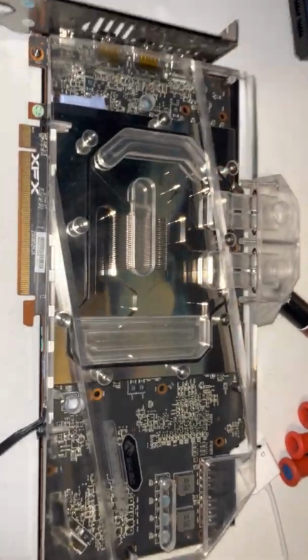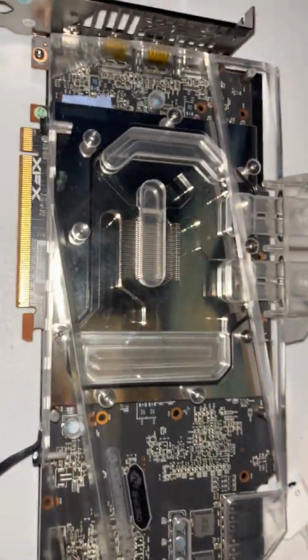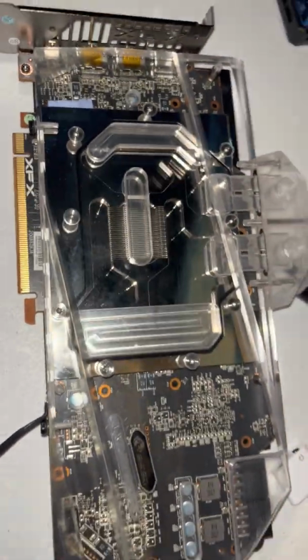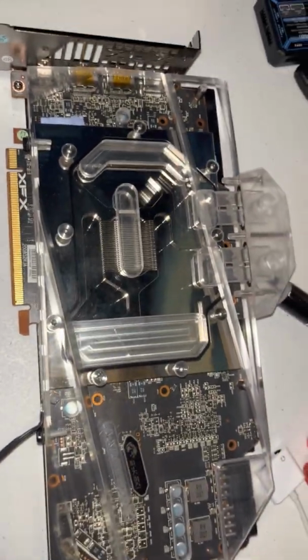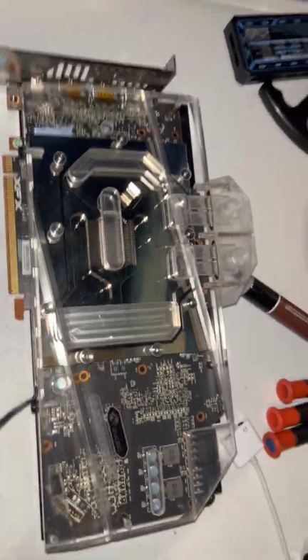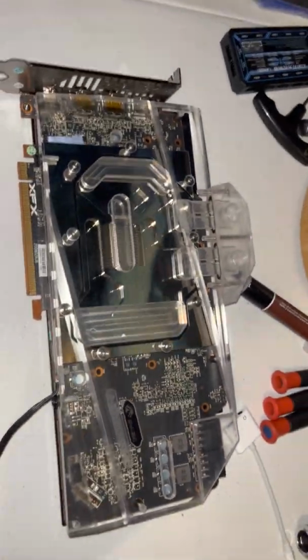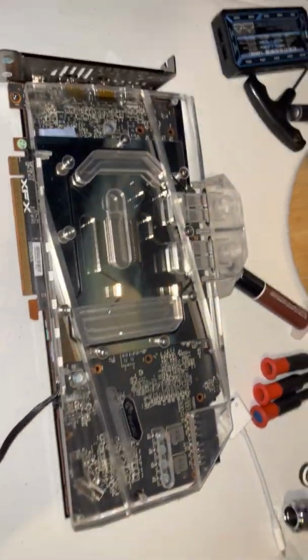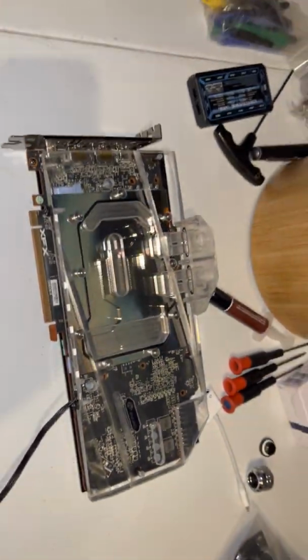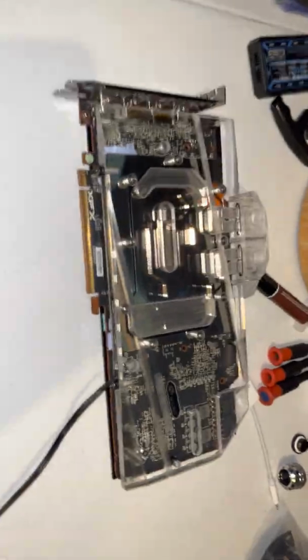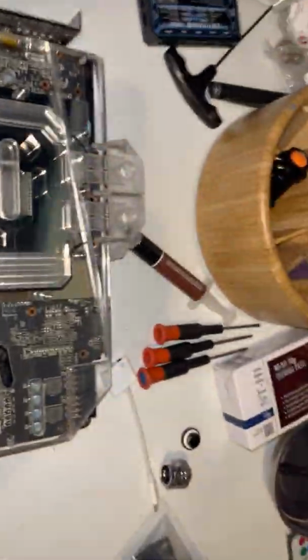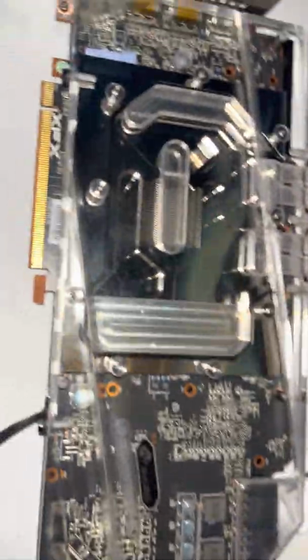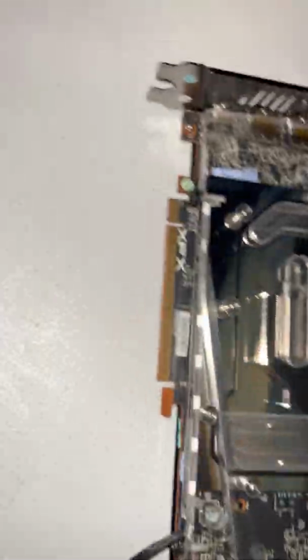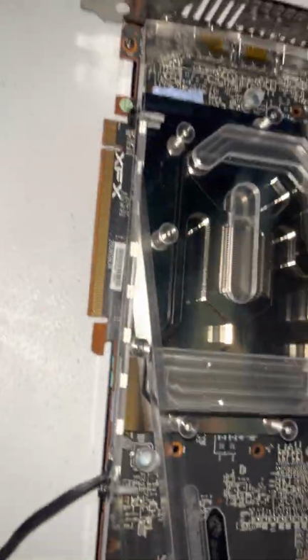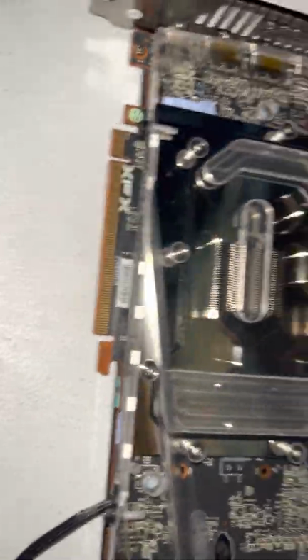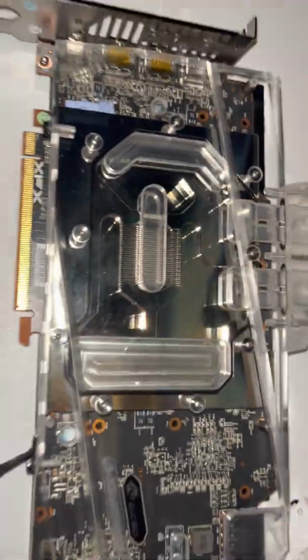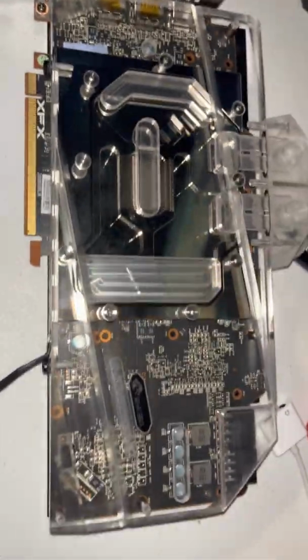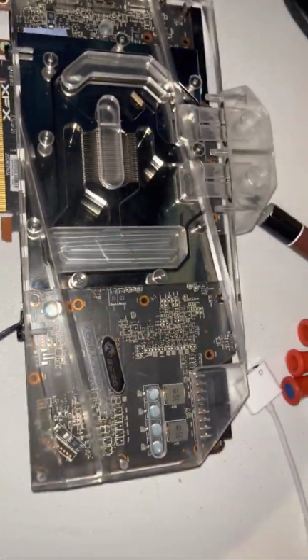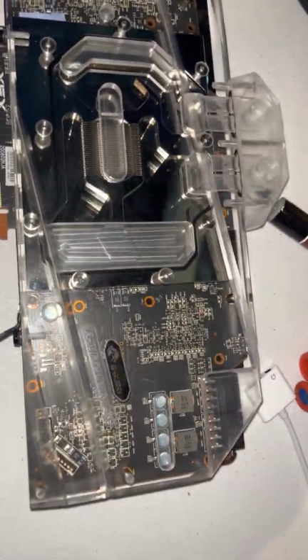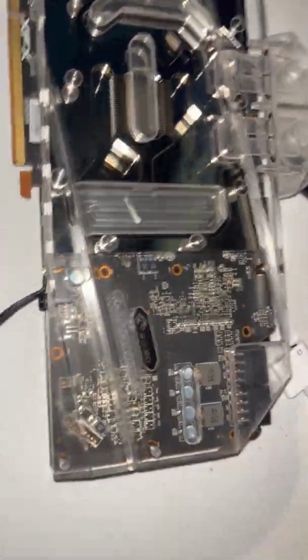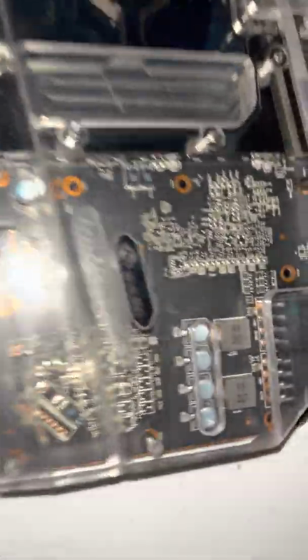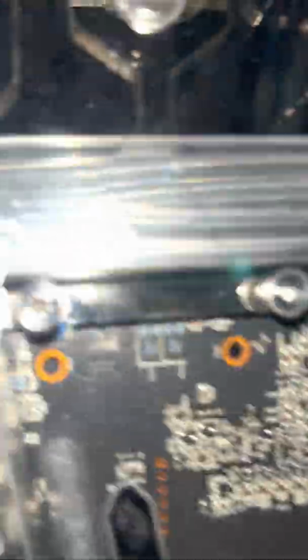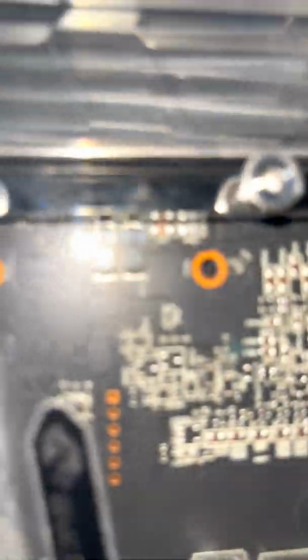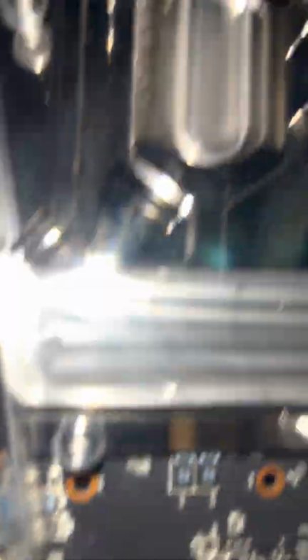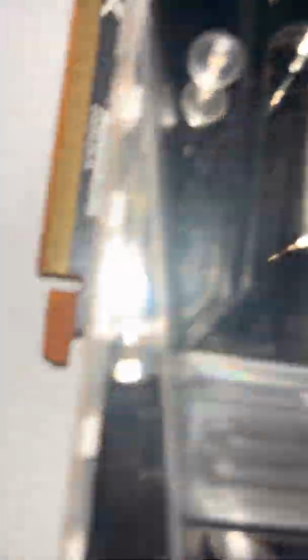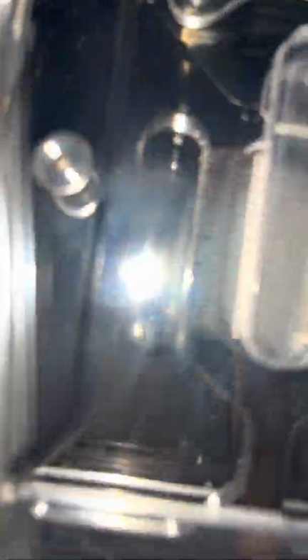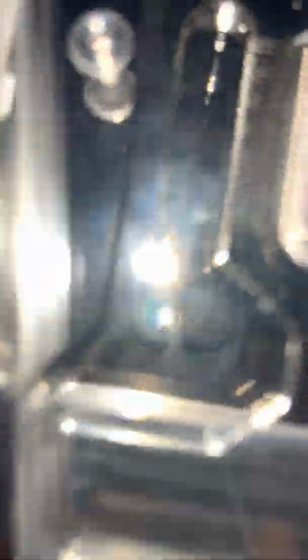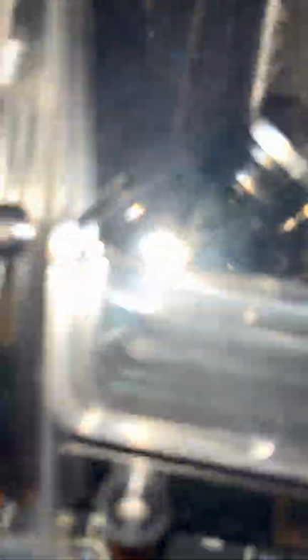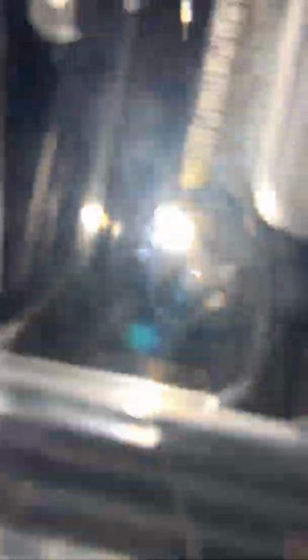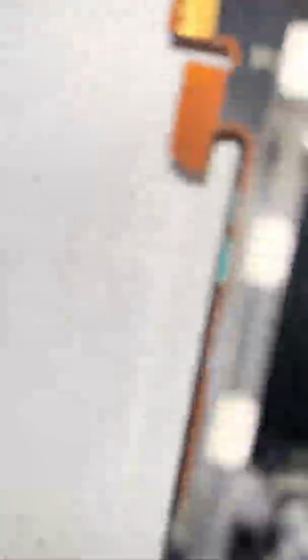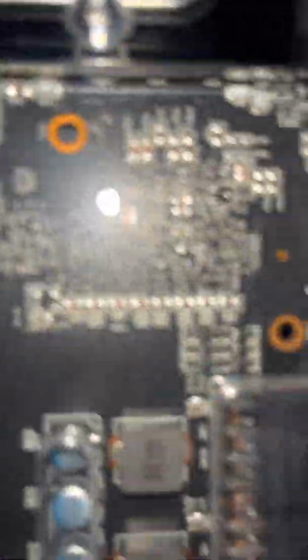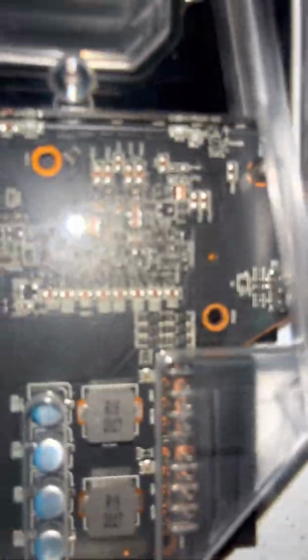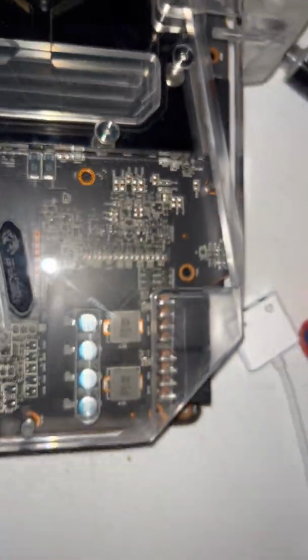This is not a reference PCB even though it's set up just like one. It's a custom PCB, but it's pretty much the exact same thing as a reference. You can see this piece goes up over those.